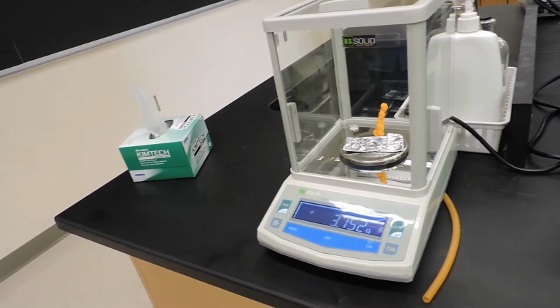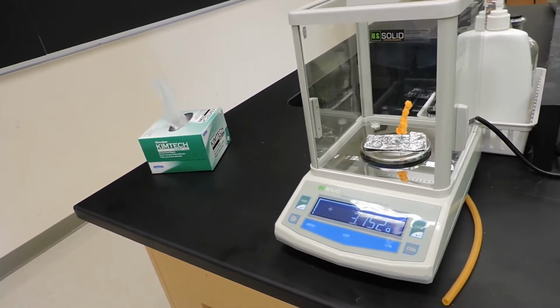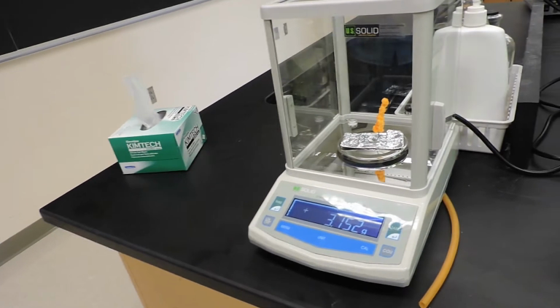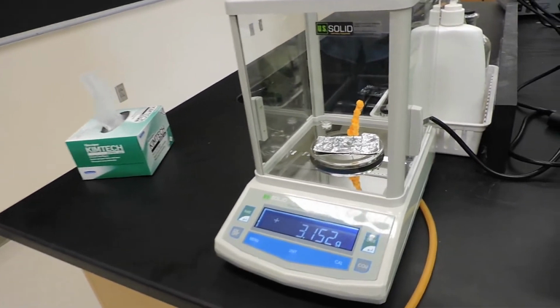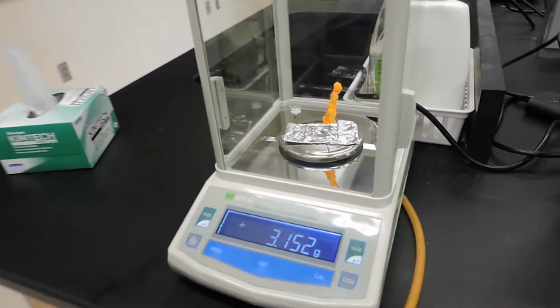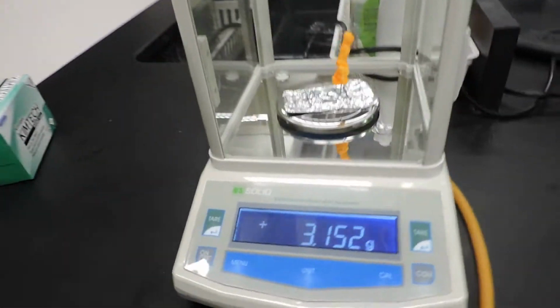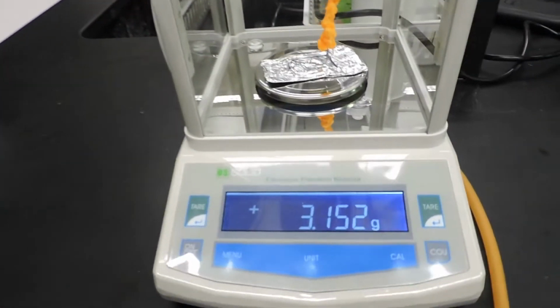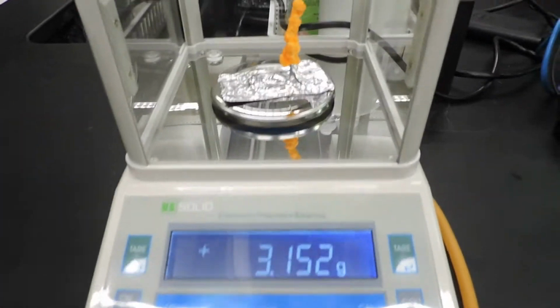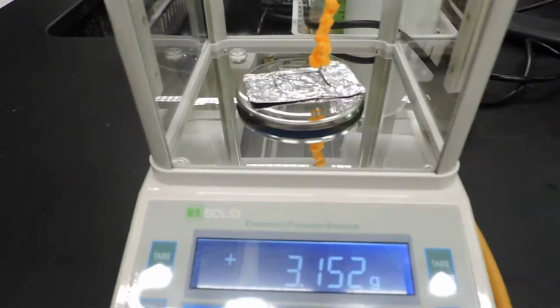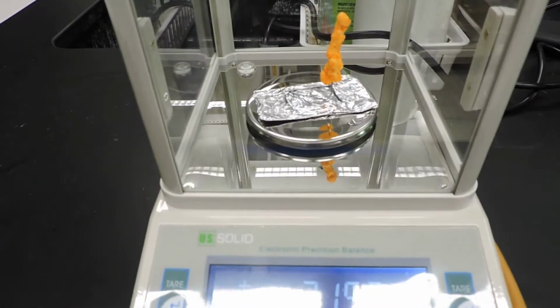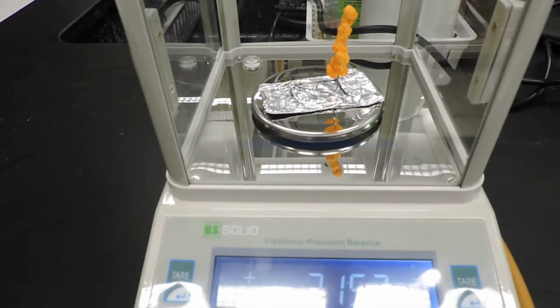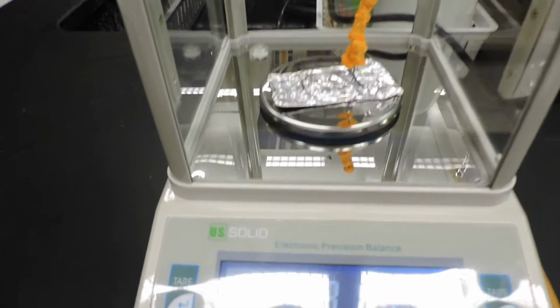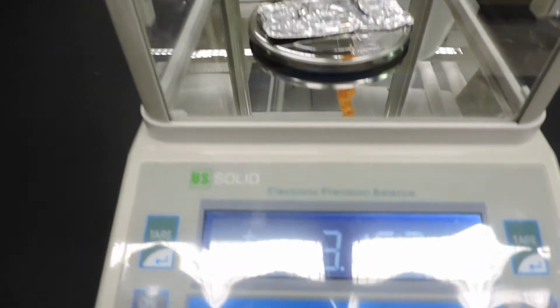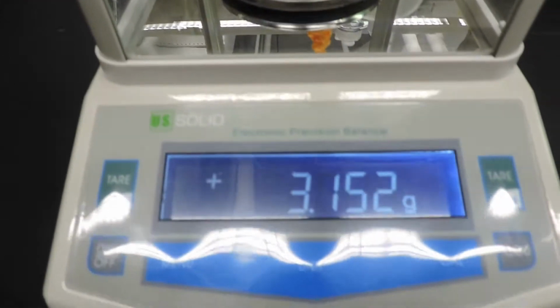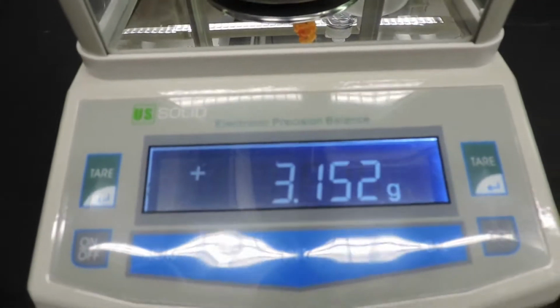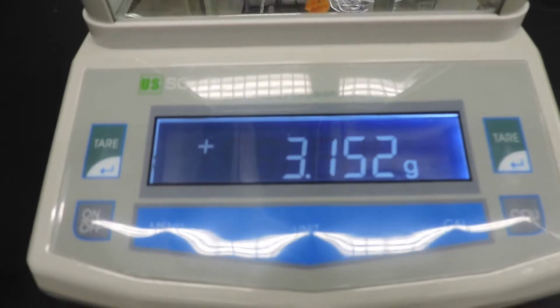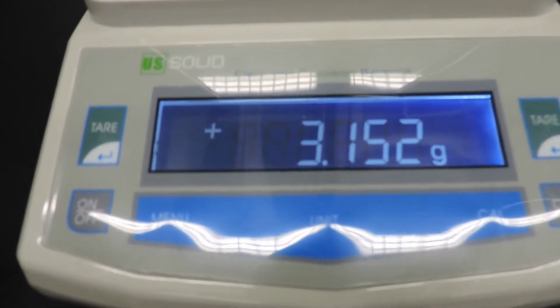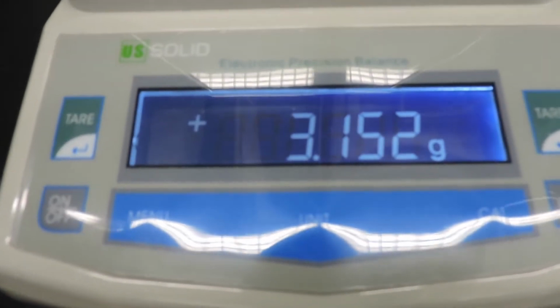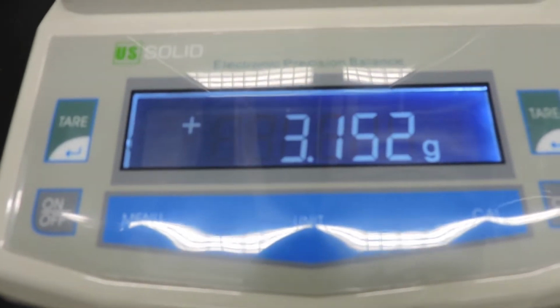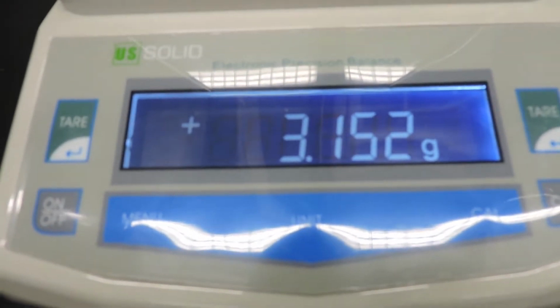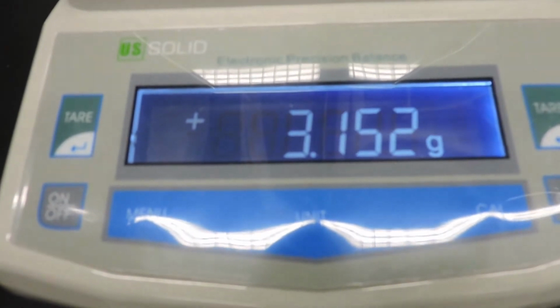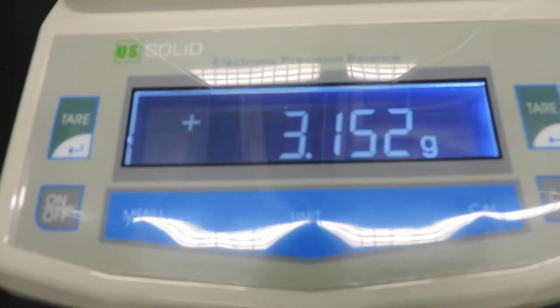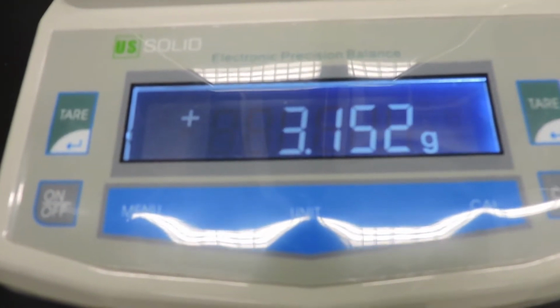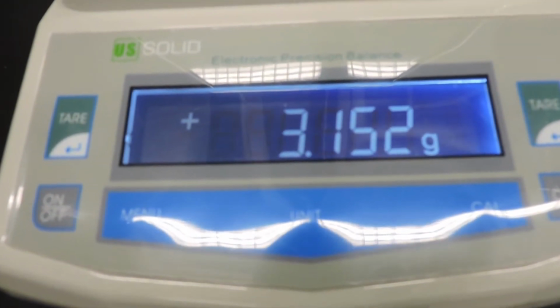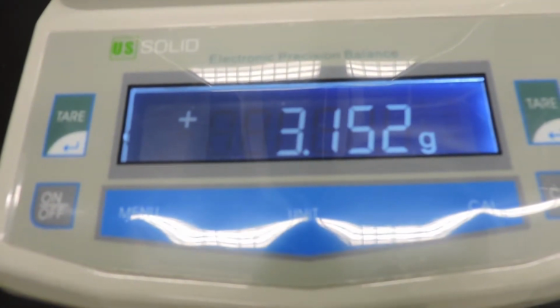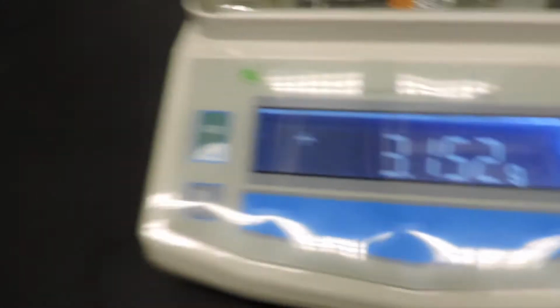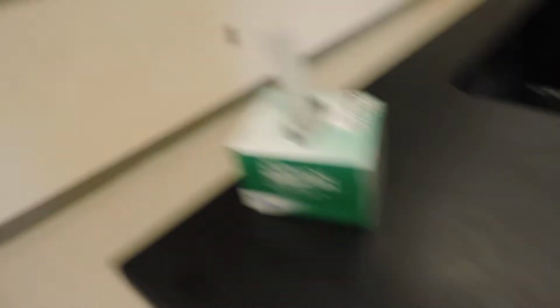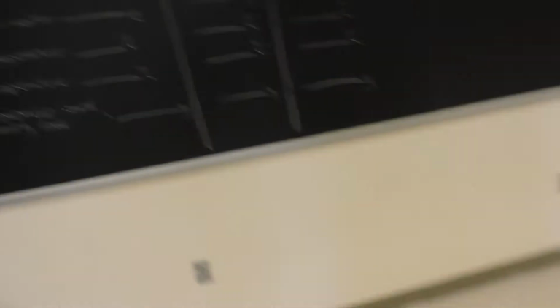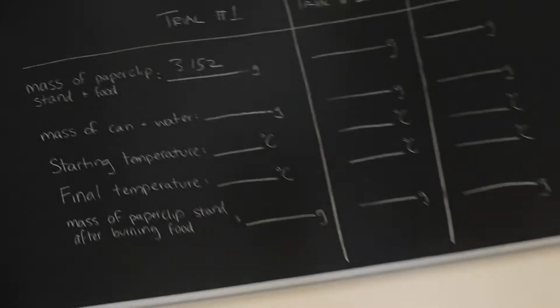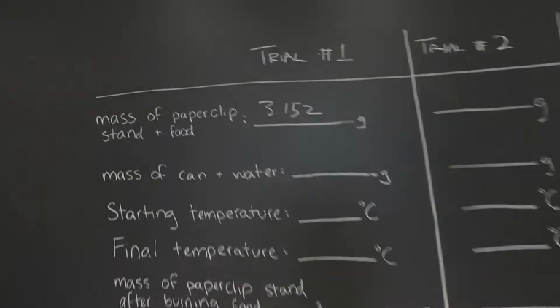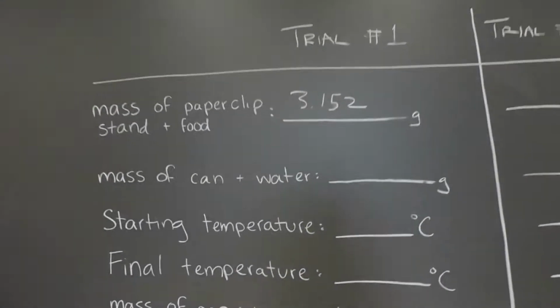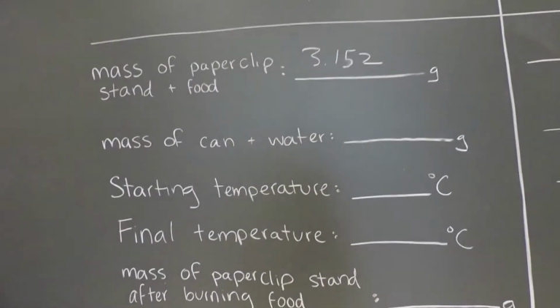You will weigh this paper clip assembly, and the weight of that is 3.152 grams, which we have written here.